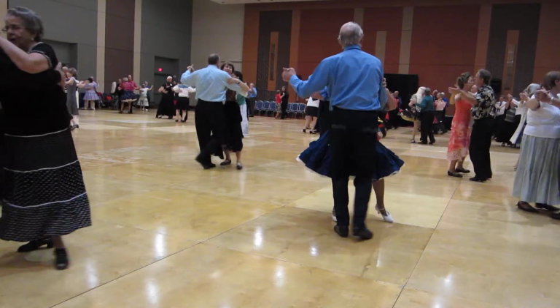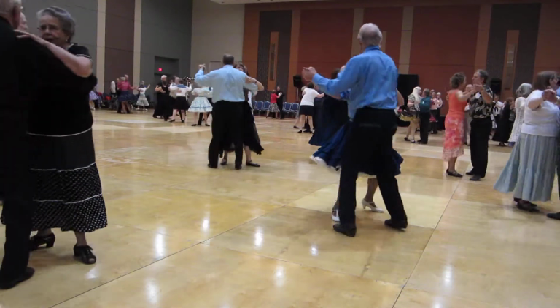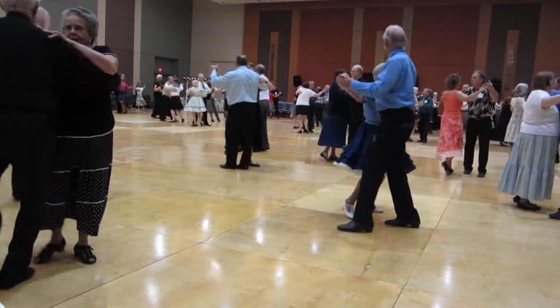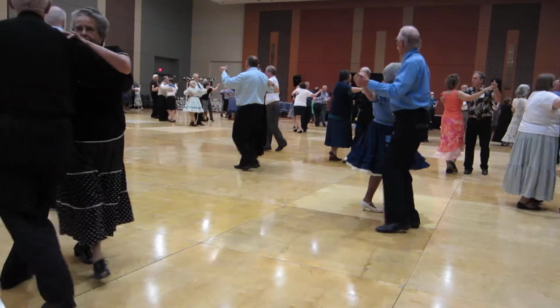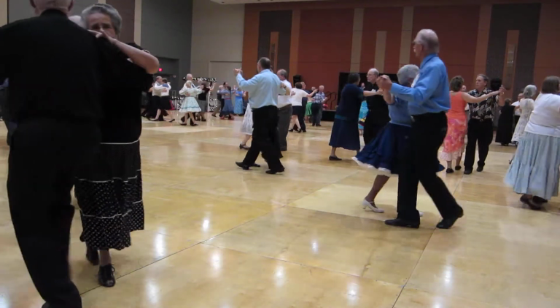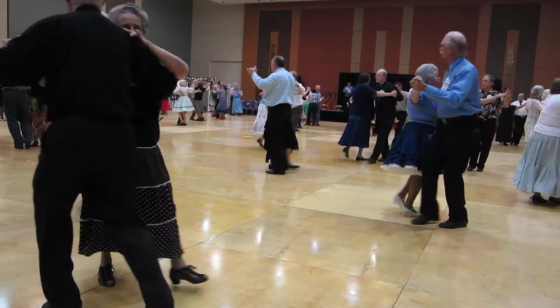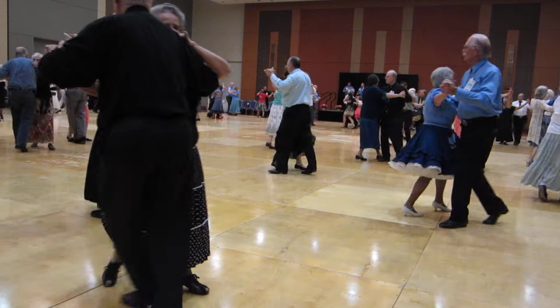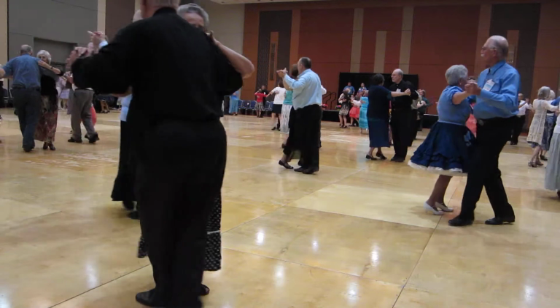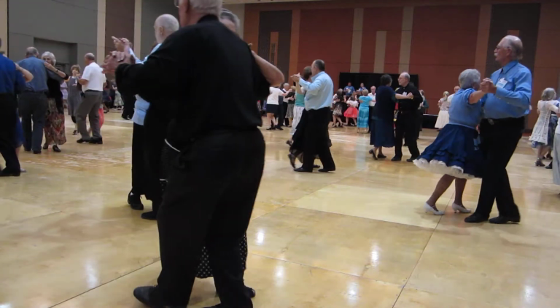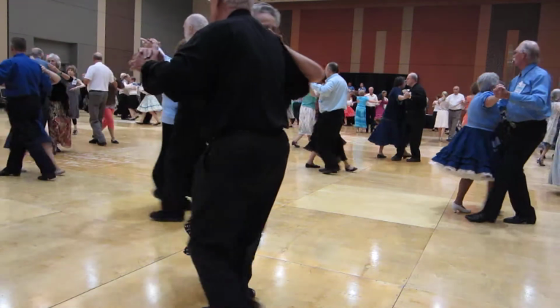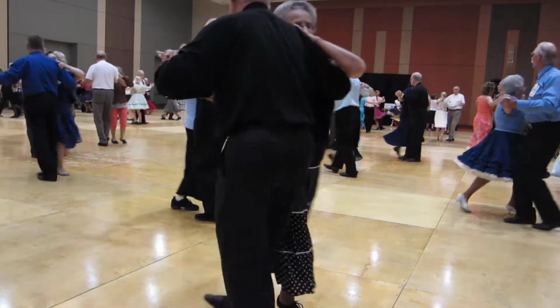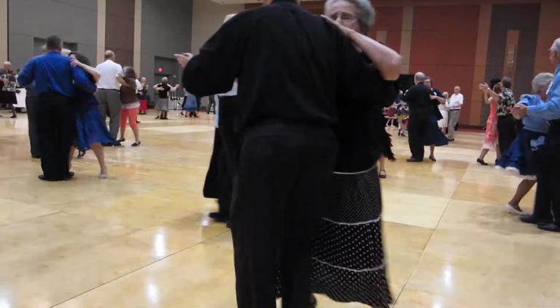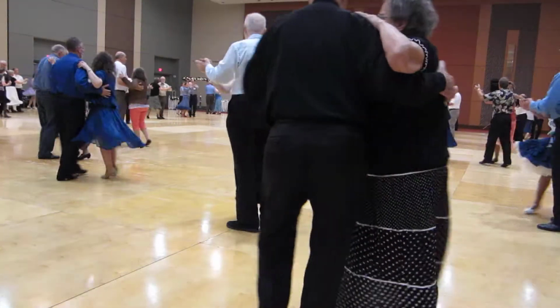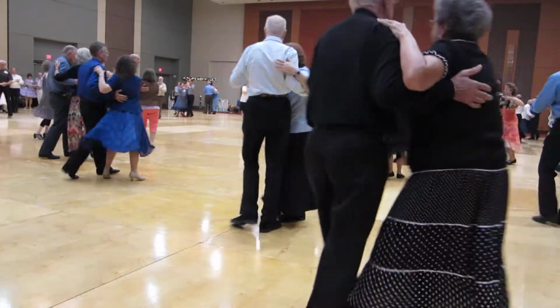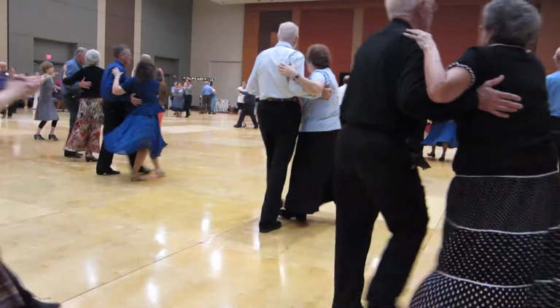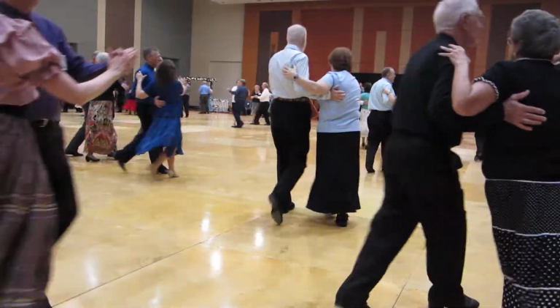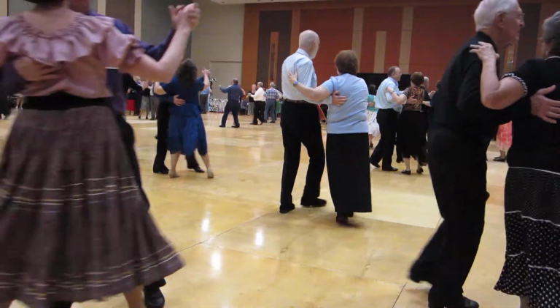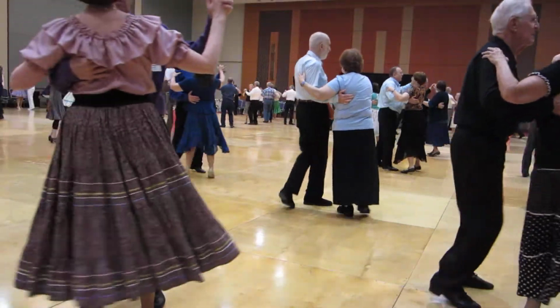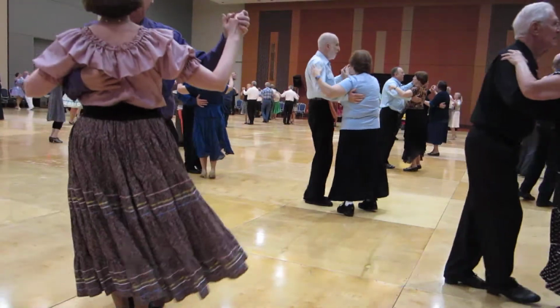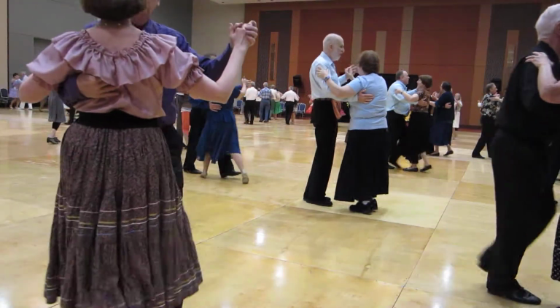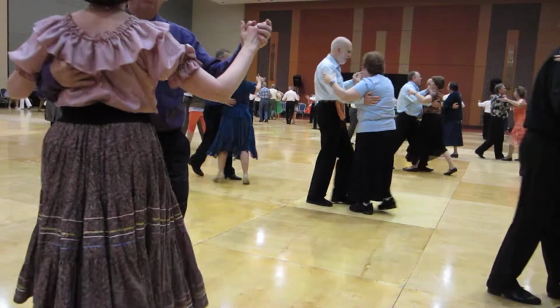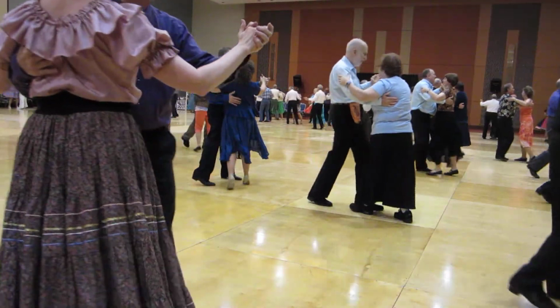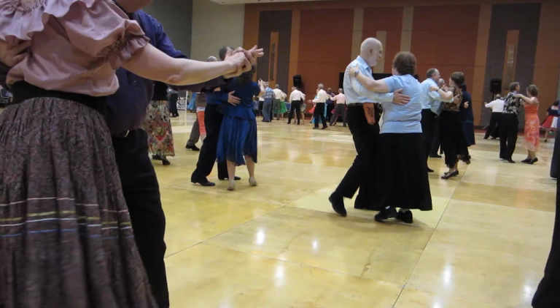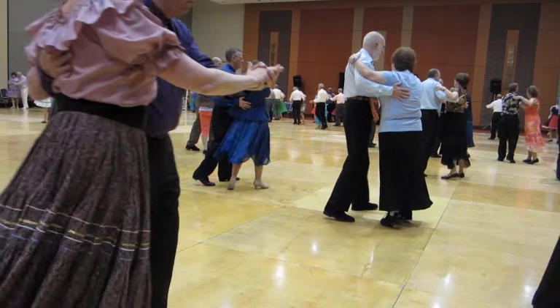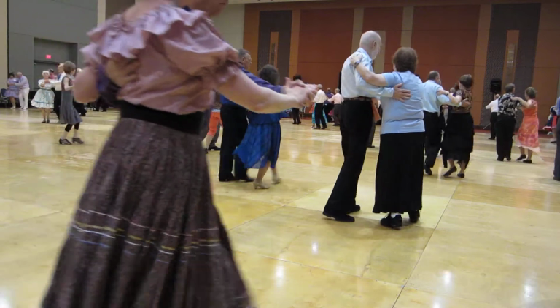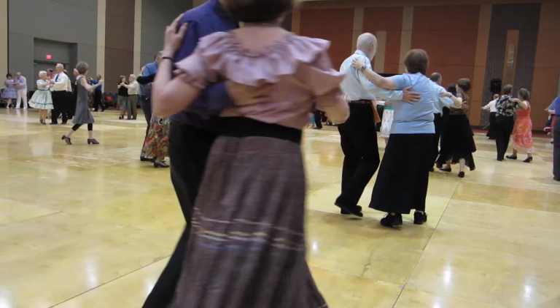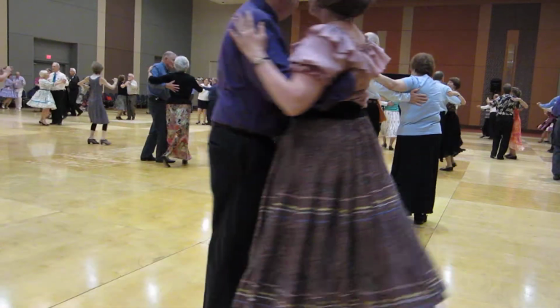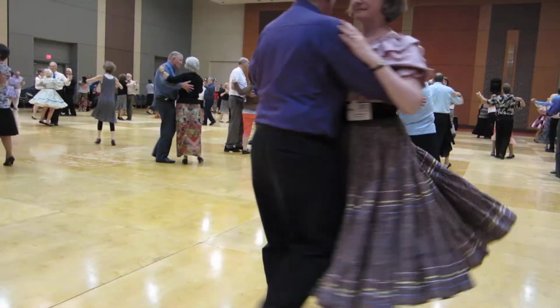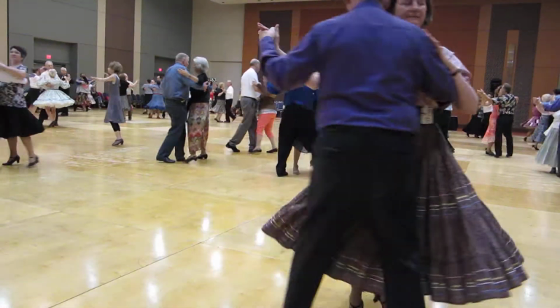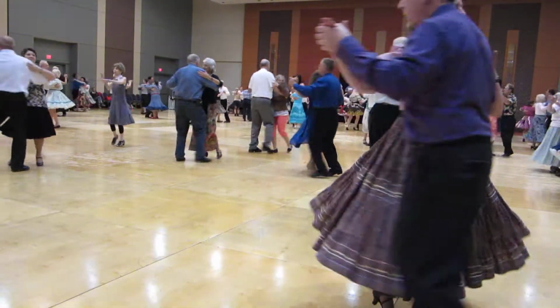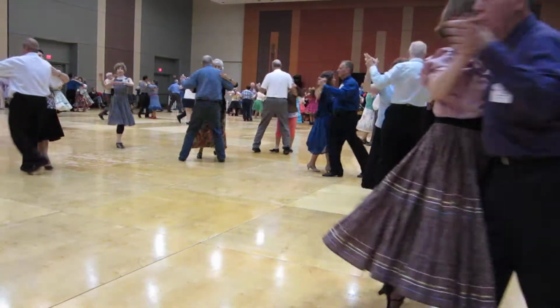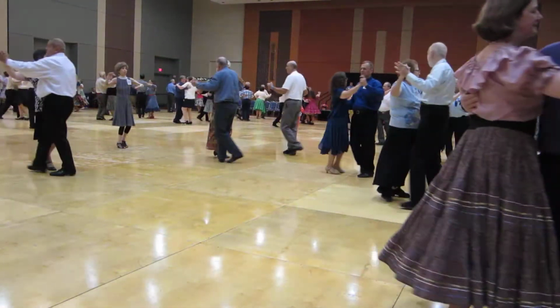back walk back, impetus and a through face closed, hover, weave, and step apart.